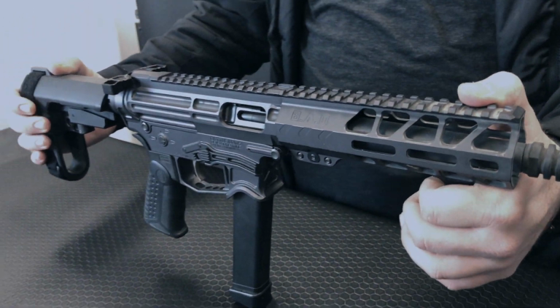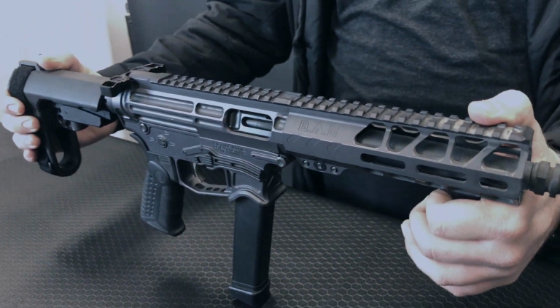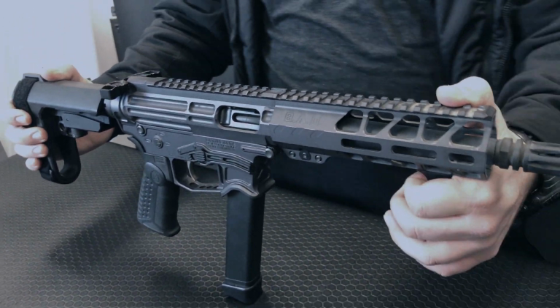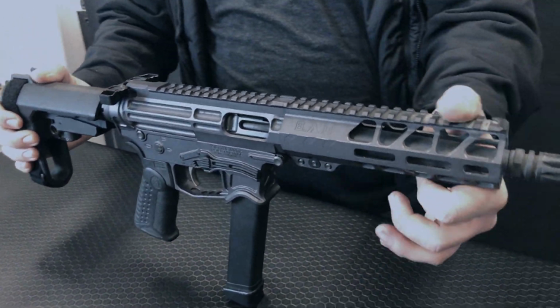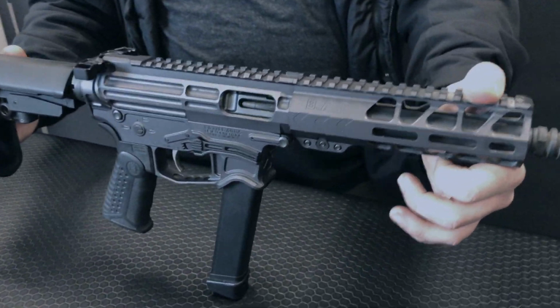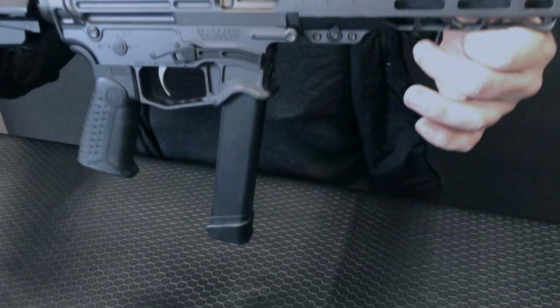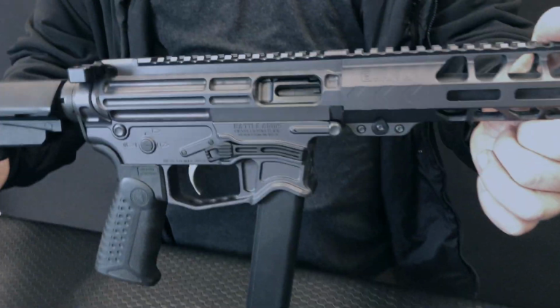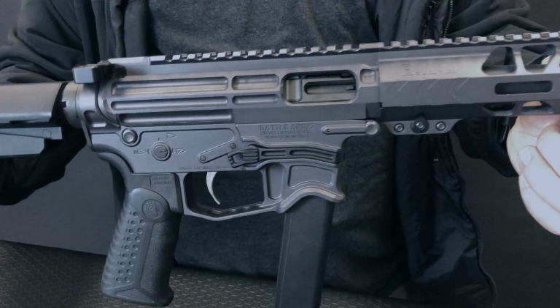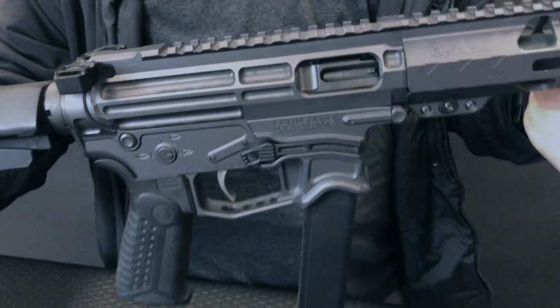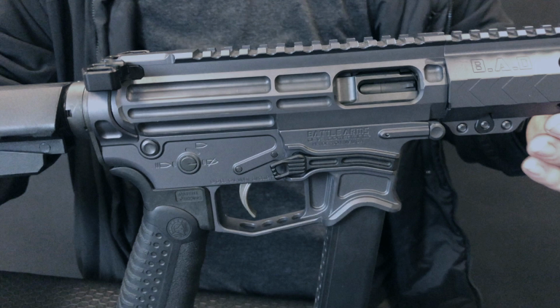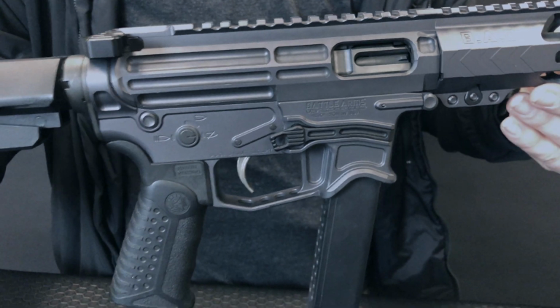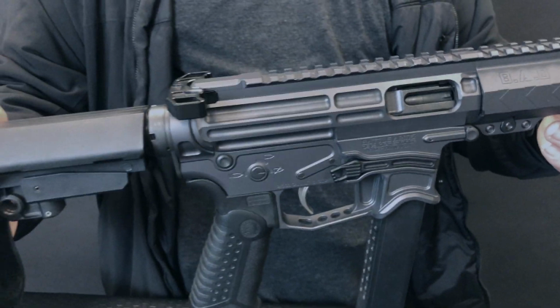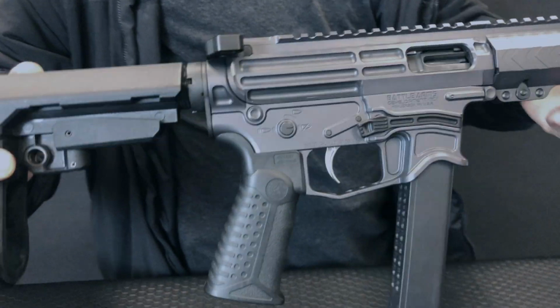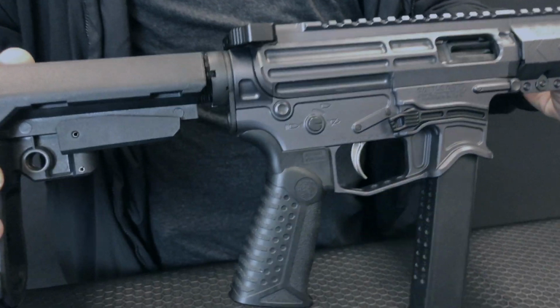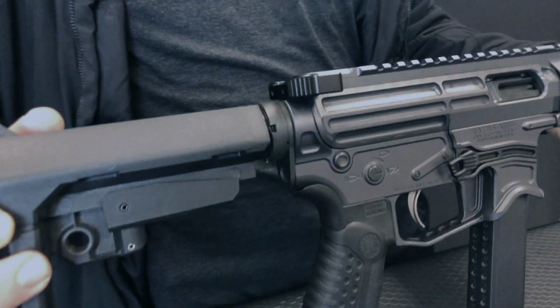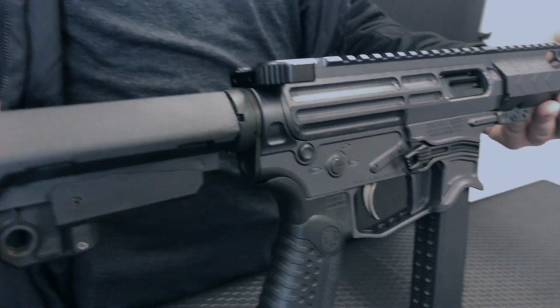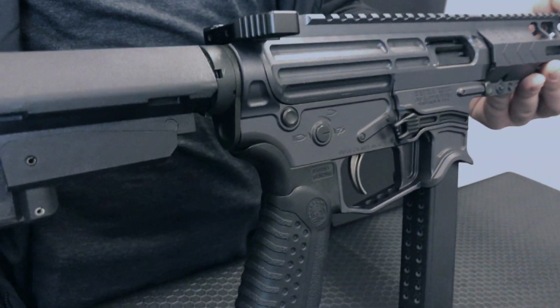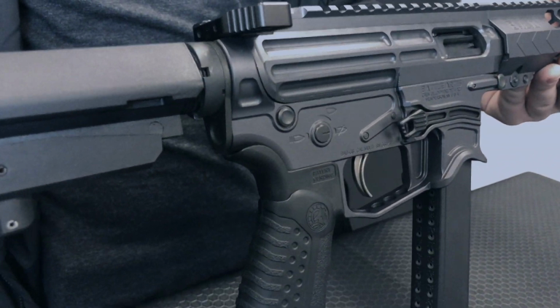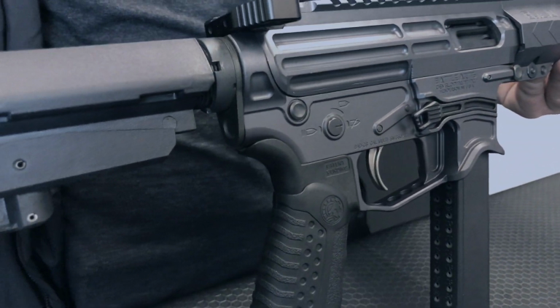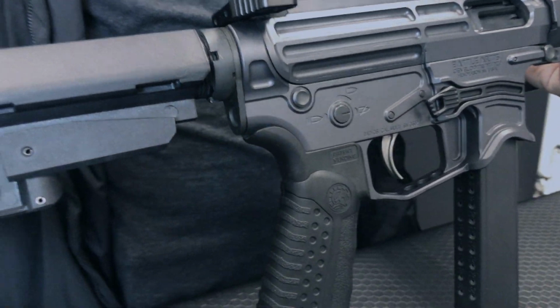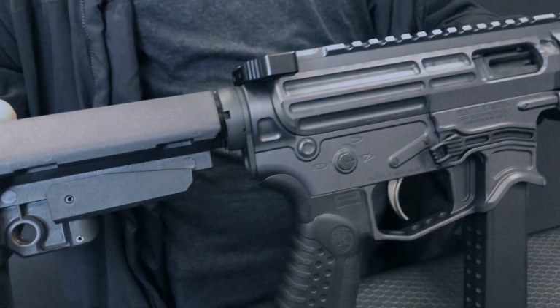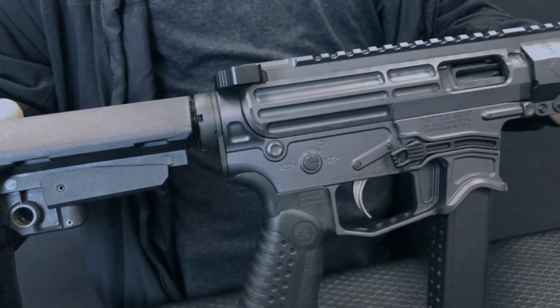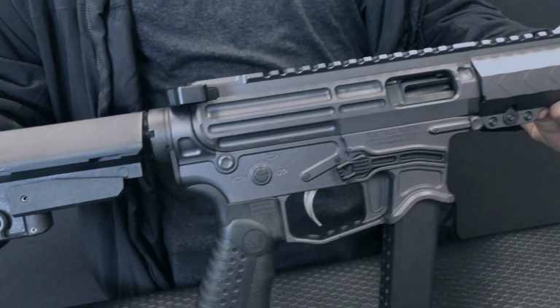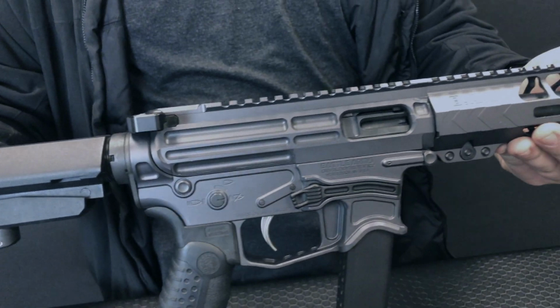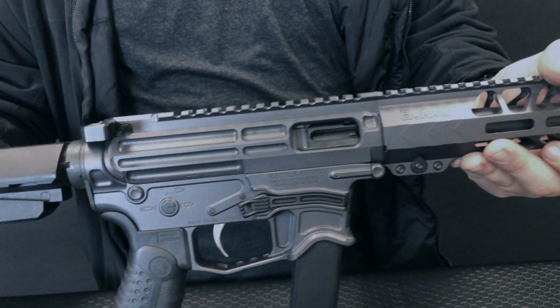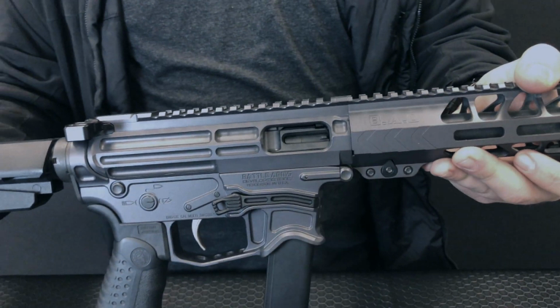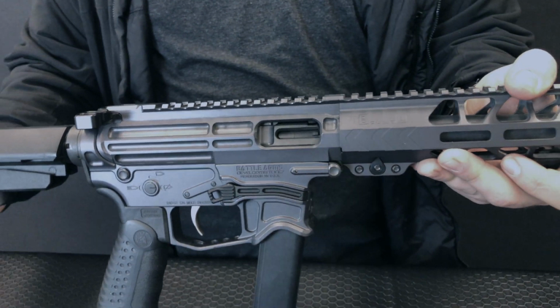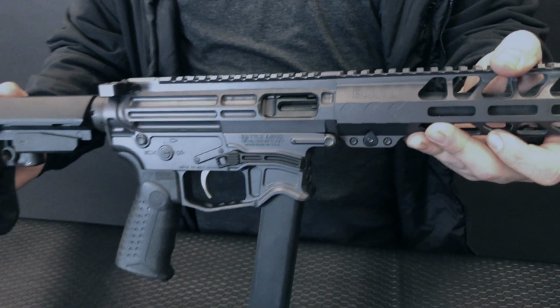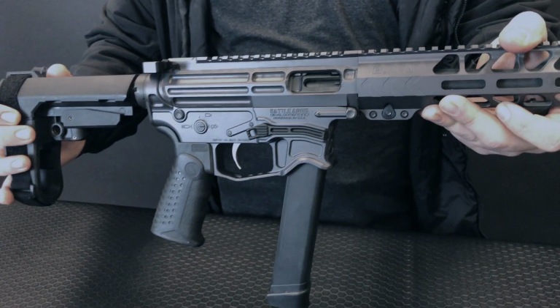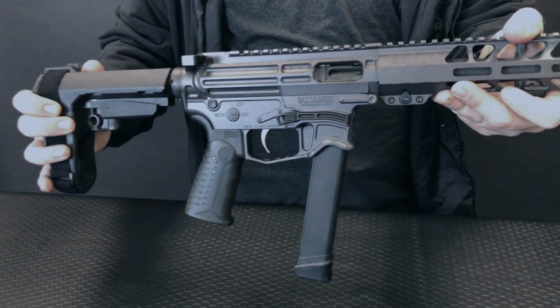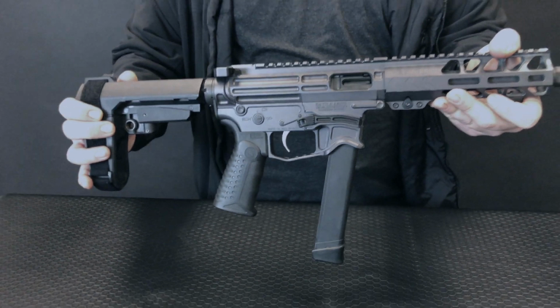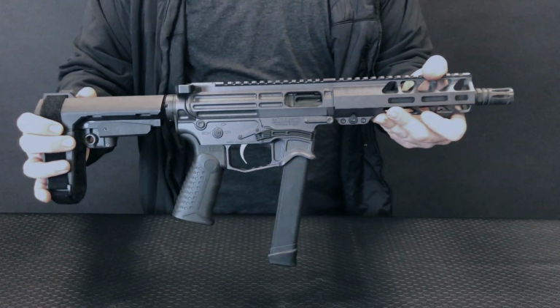At the price point these guns are at, this is a great way to make an entry into the PCC game, especially if you're looking for a little sub gun for home defense, plinking, or if you're looking to do something in competition shooting. Thanks again guys, and stay tuned for another Battle Arms Minute.